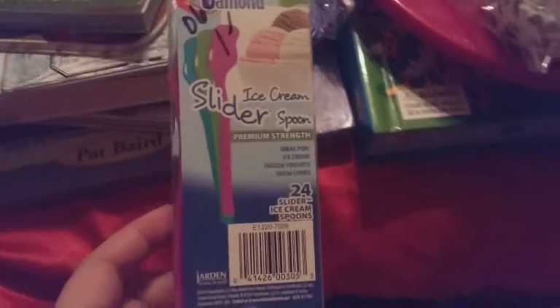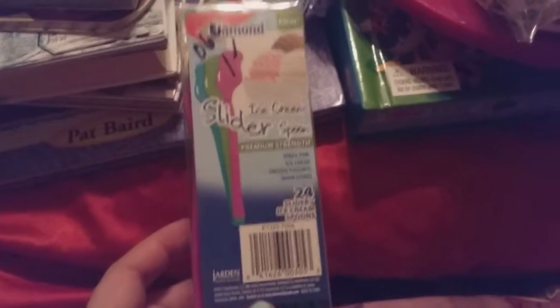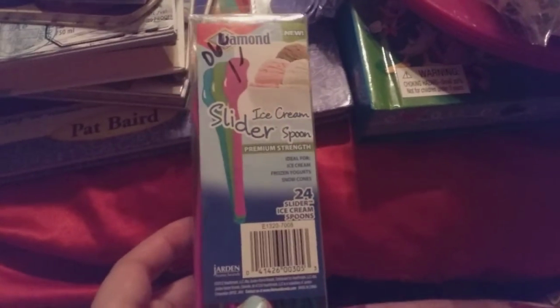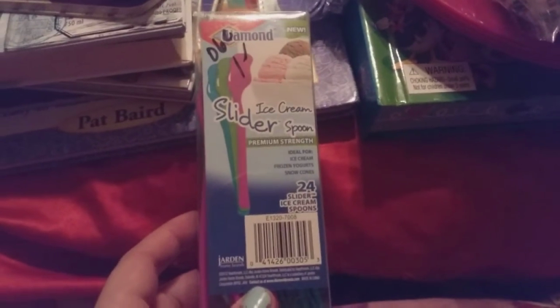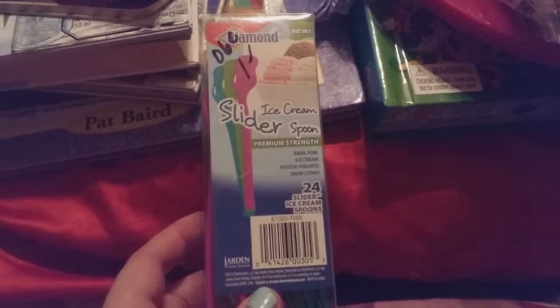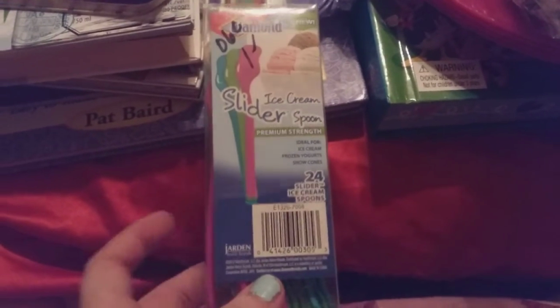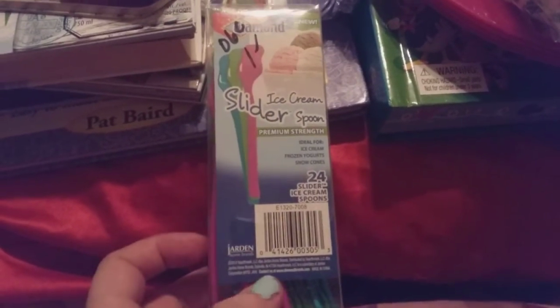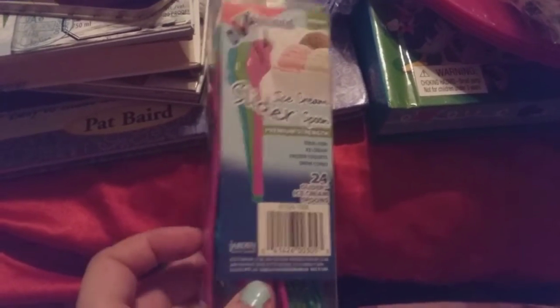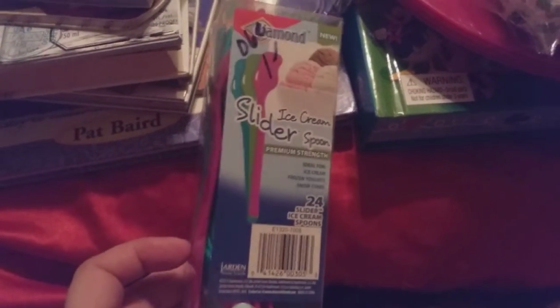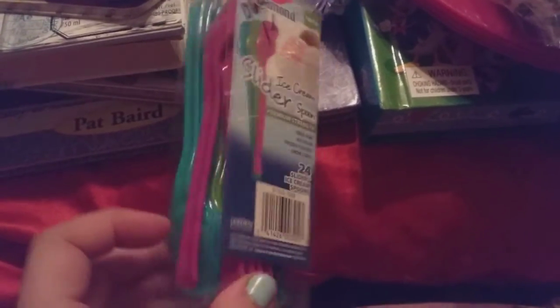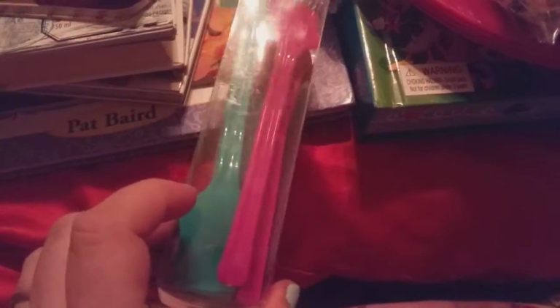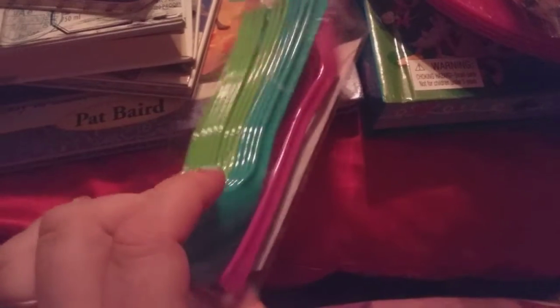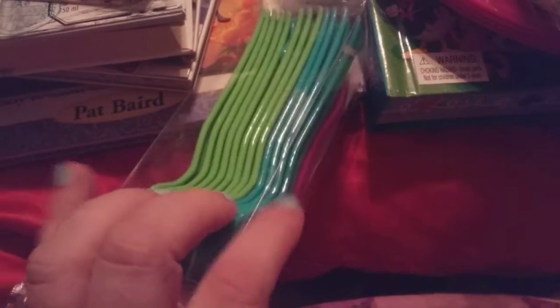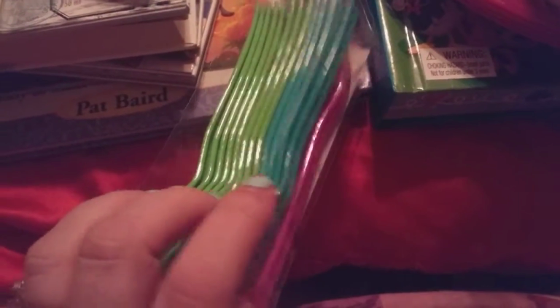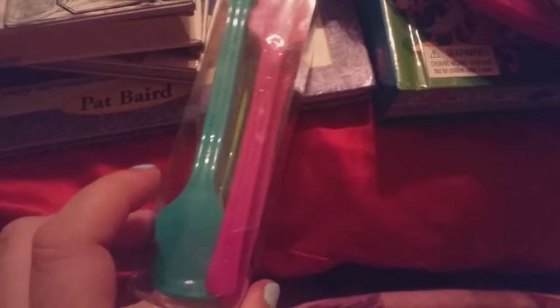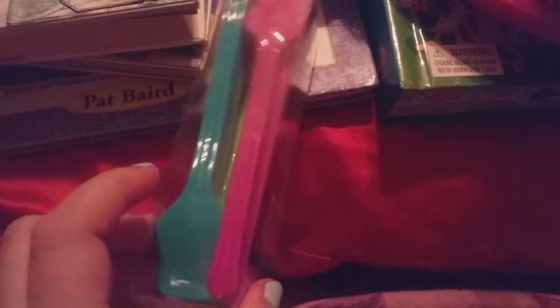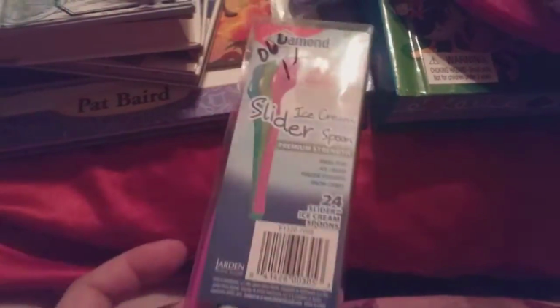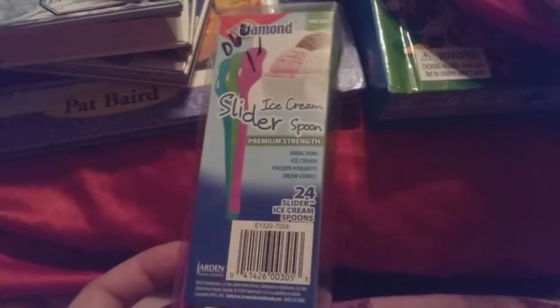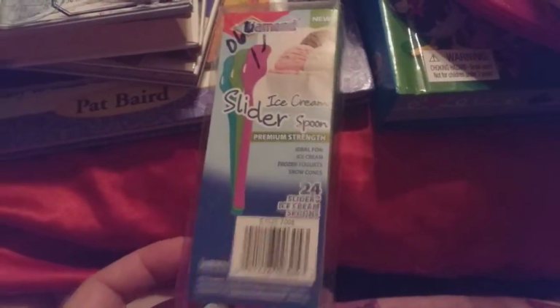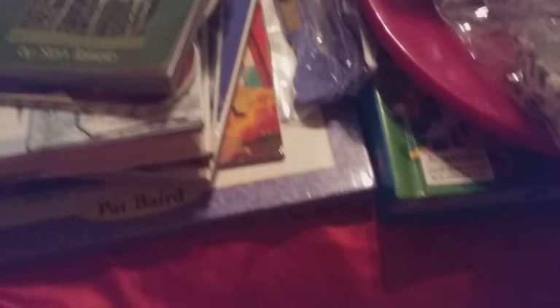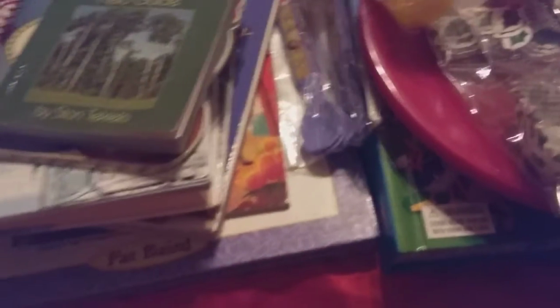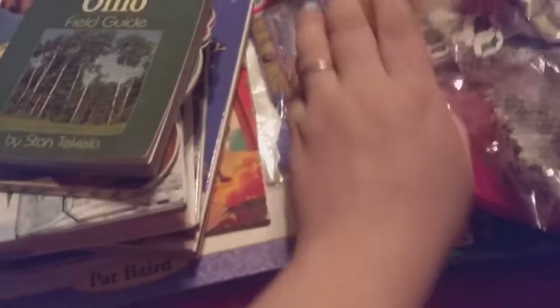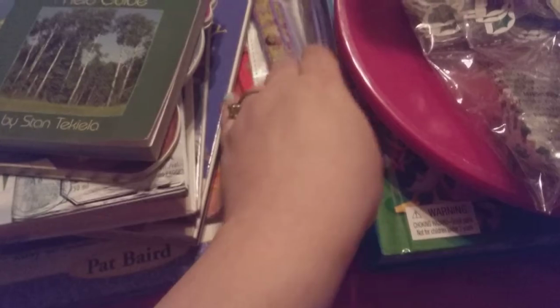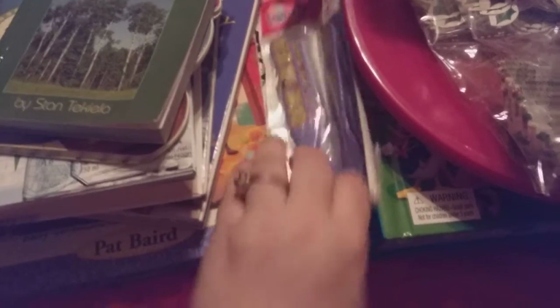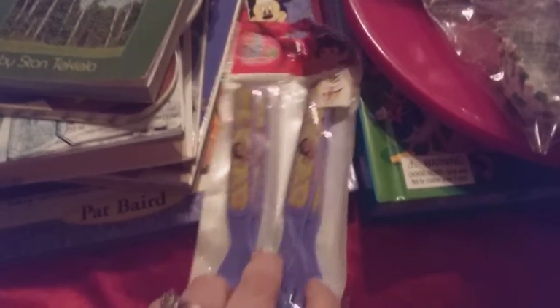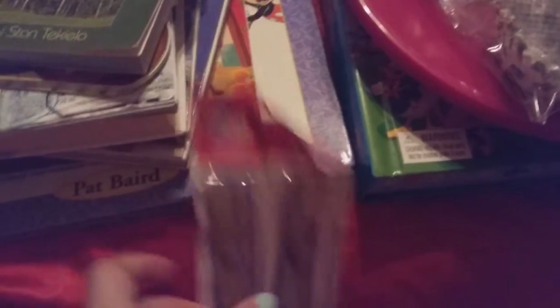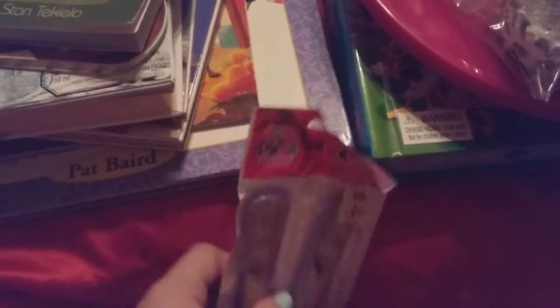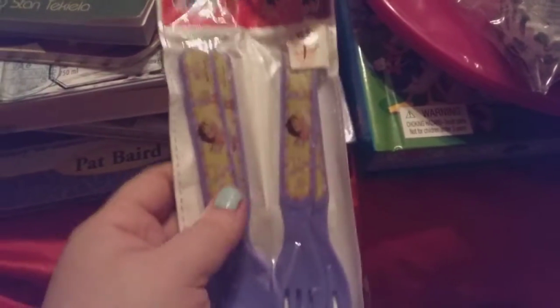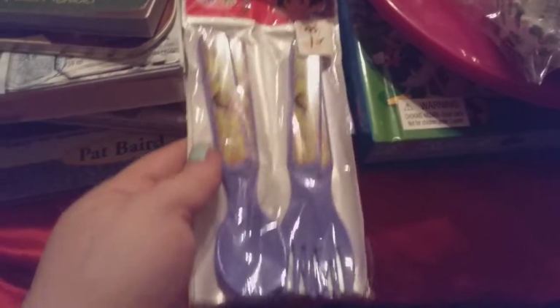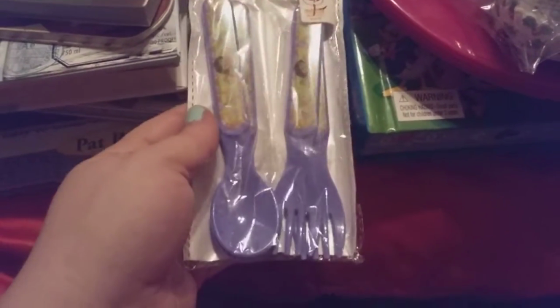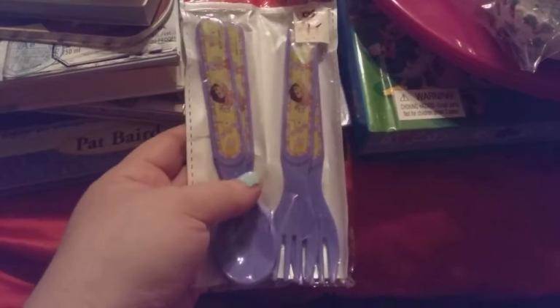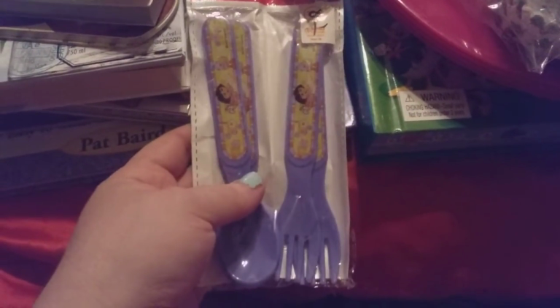I got these ice cream spoons. They're made by Diamond. There's 24 in here, all different colors for ice cream. And then there are these Dora's Flora Forks and Spoons.